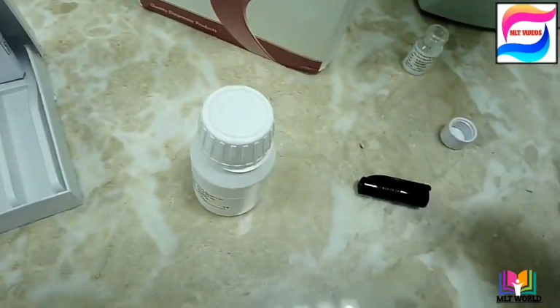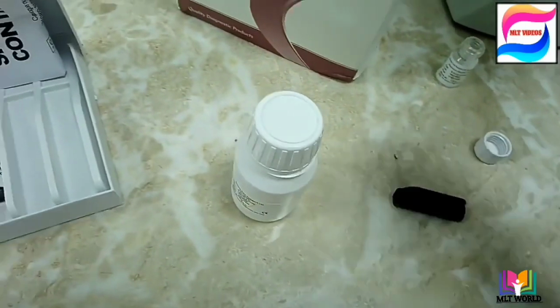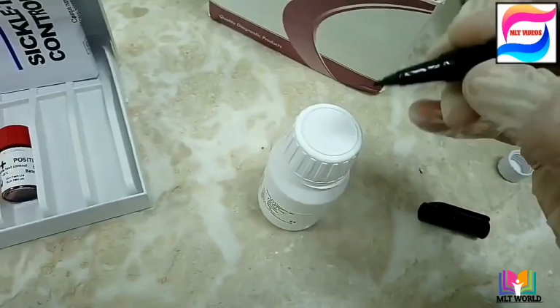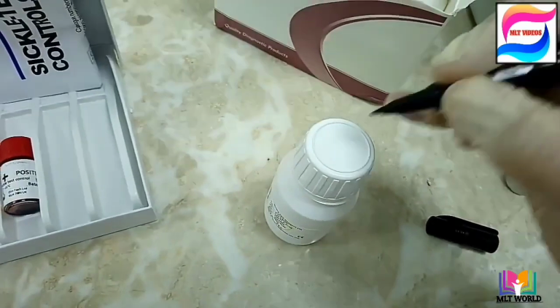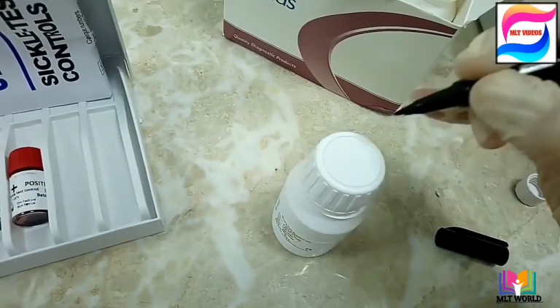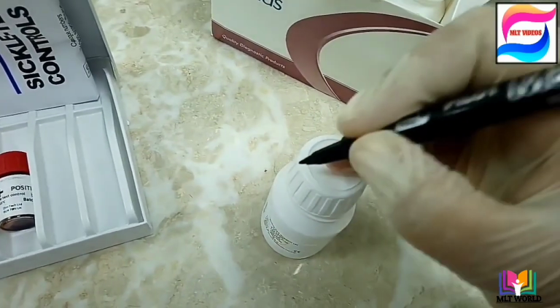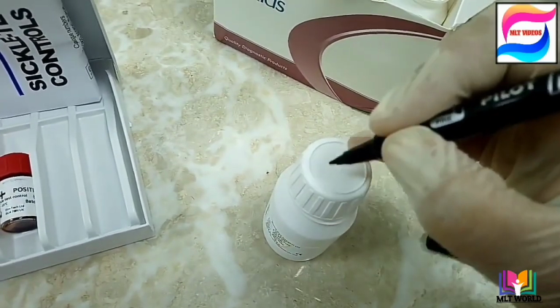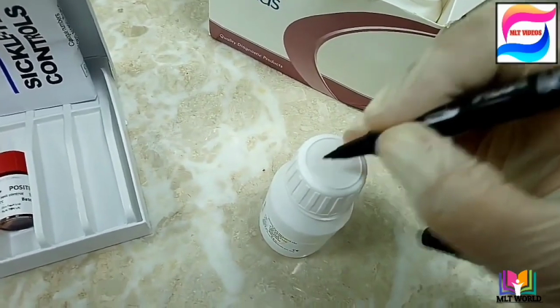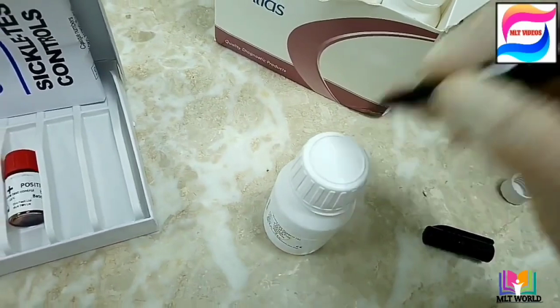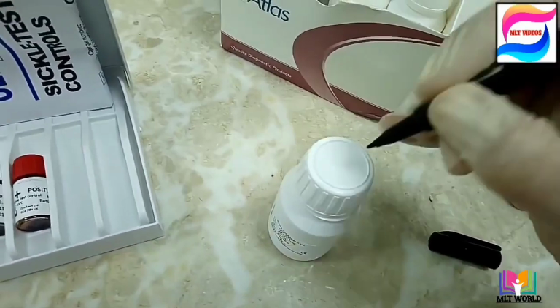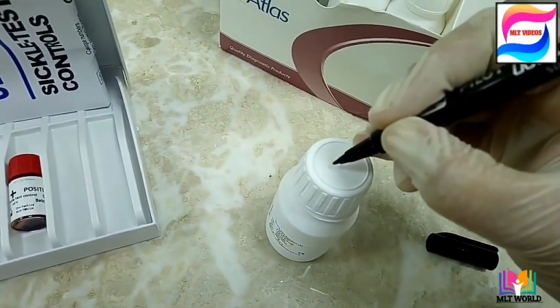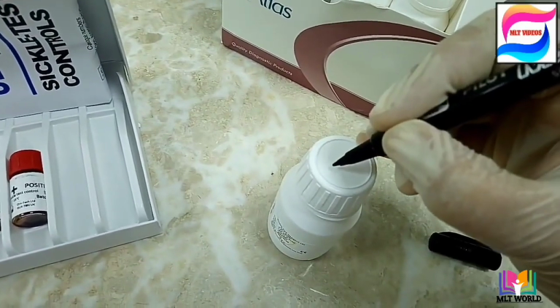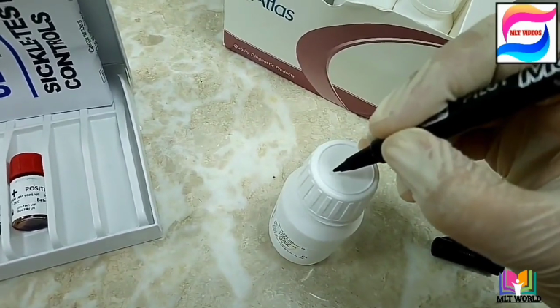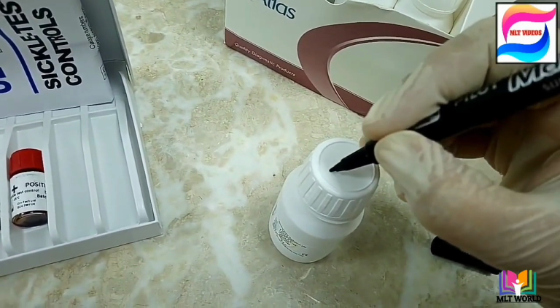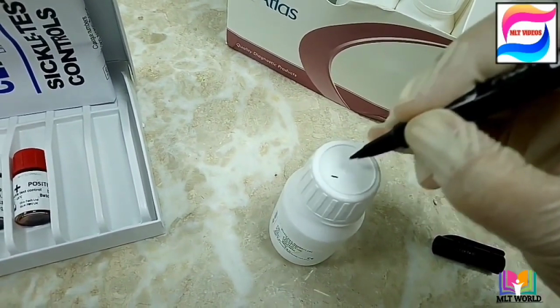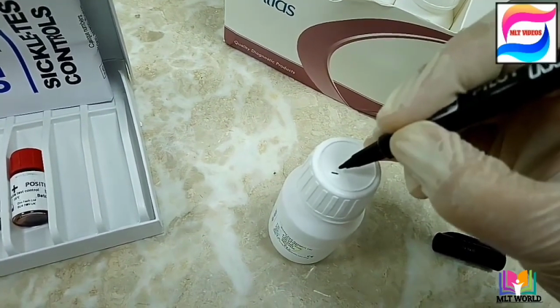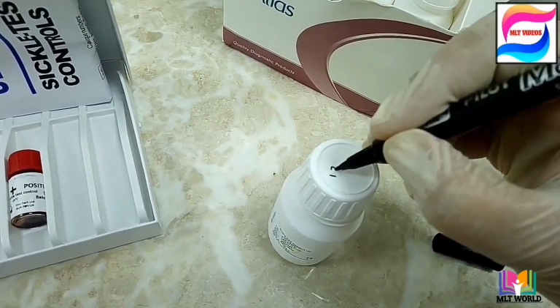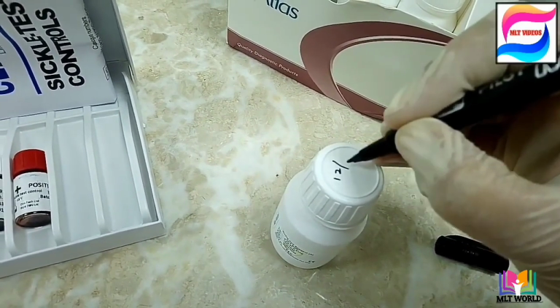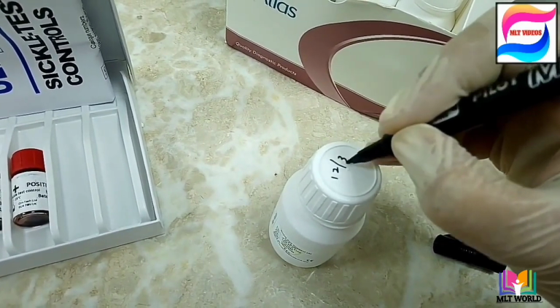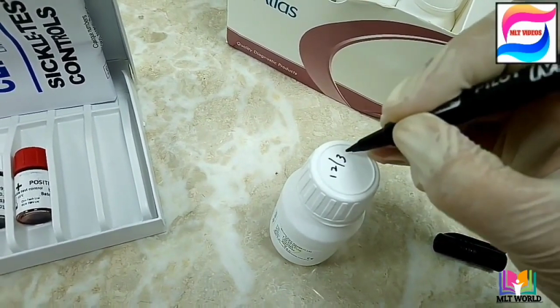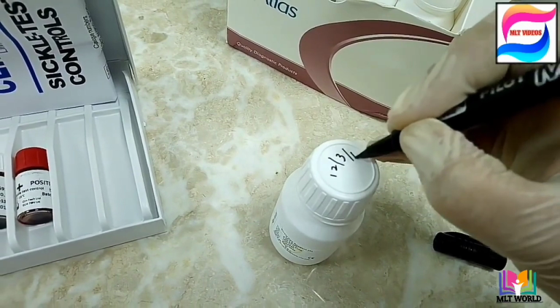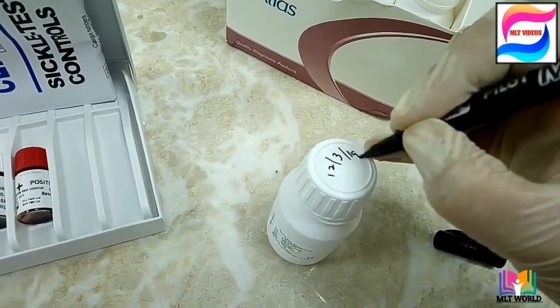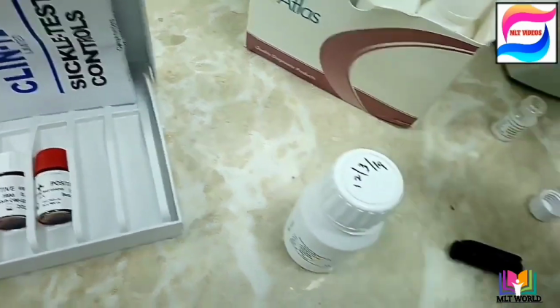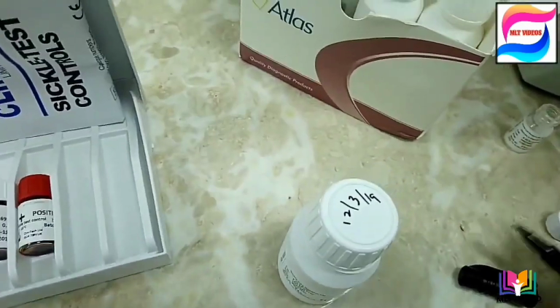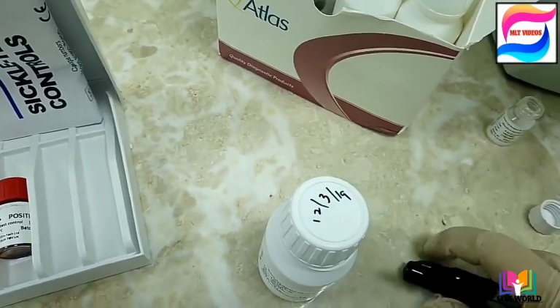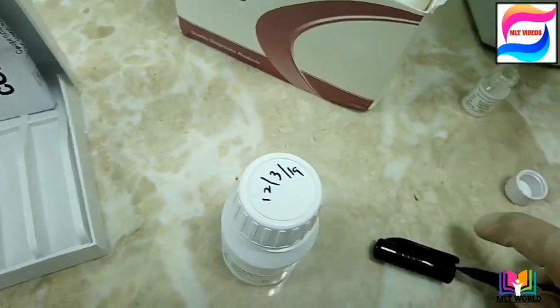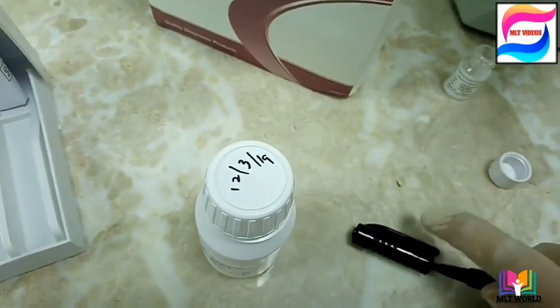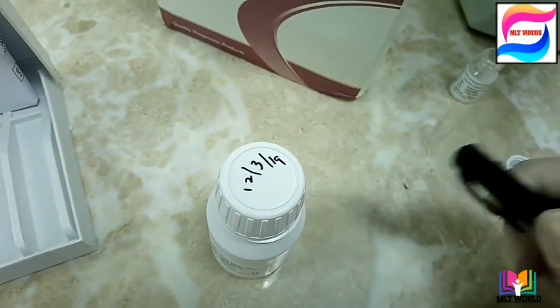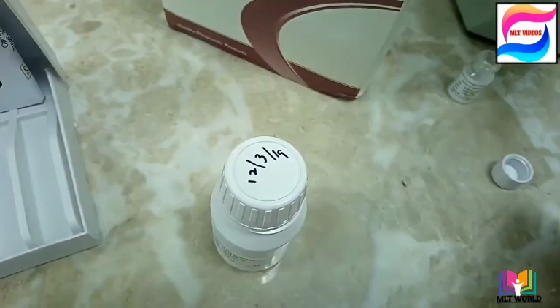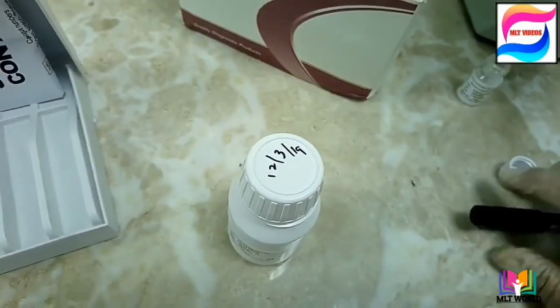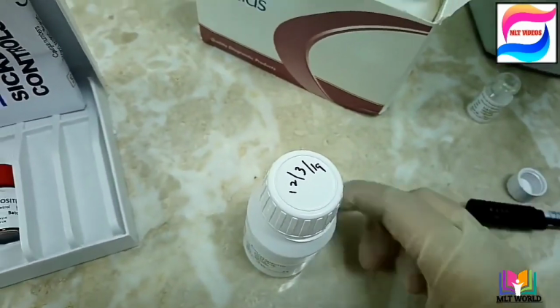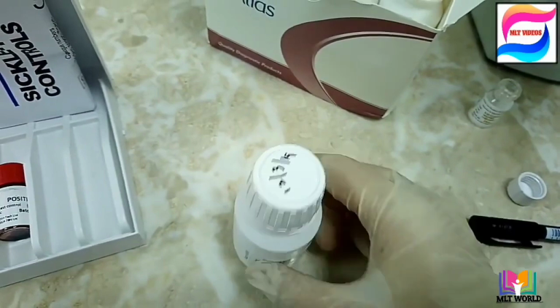Write the date after making the reagent so that you know when the 15 days are up and when to discard it. If the reagent is finished before 15 days, that is fine.